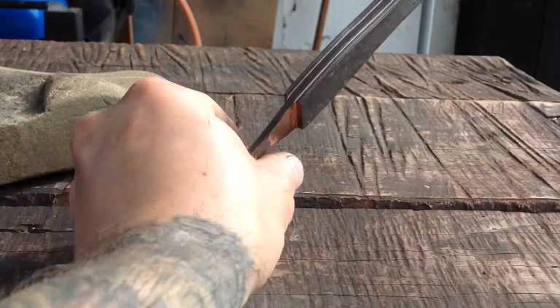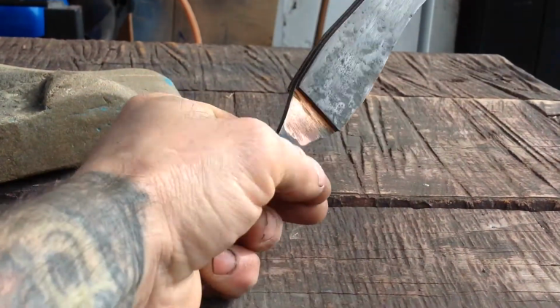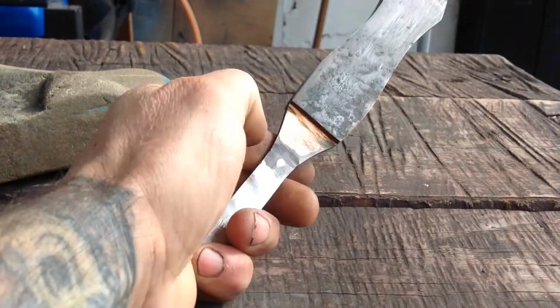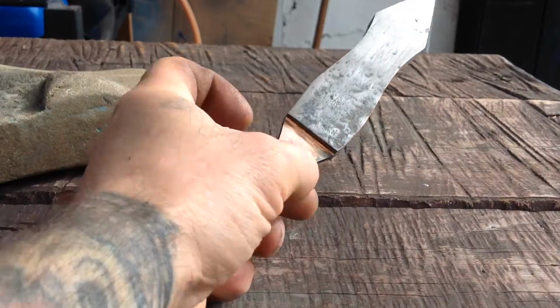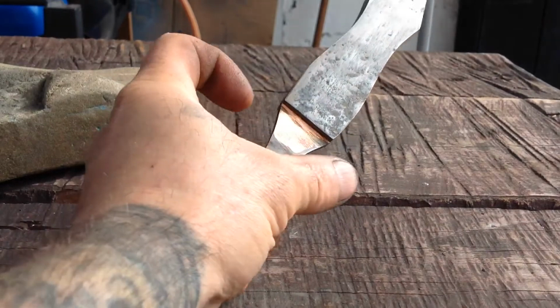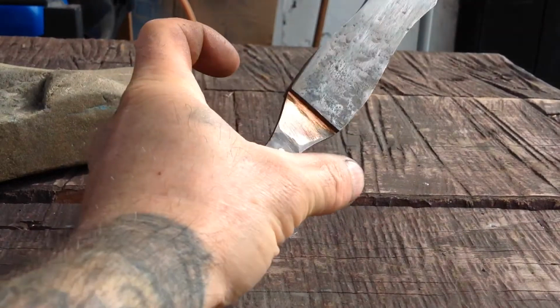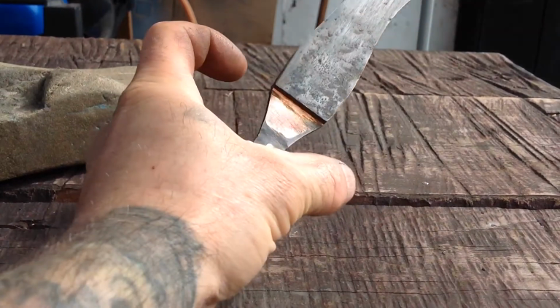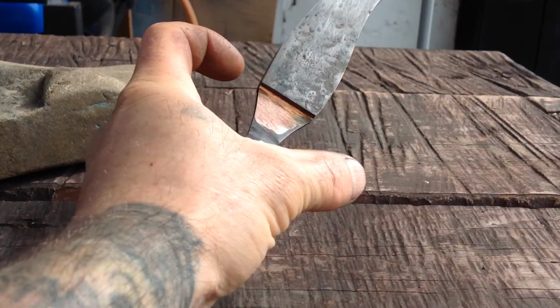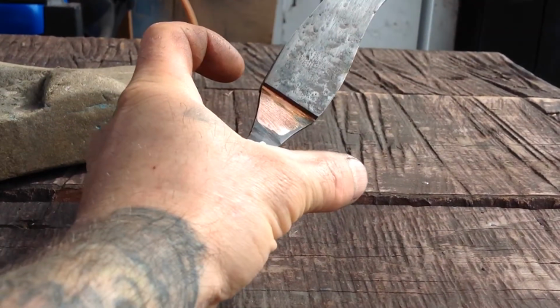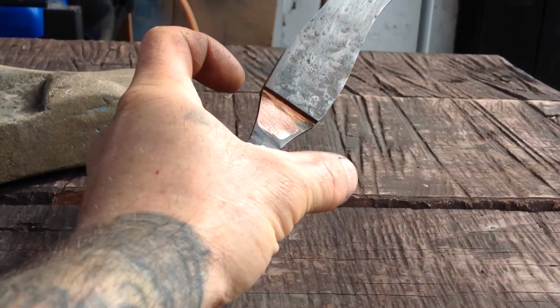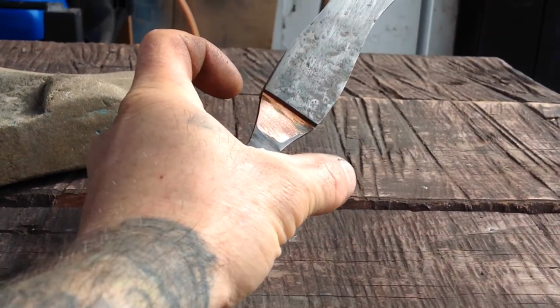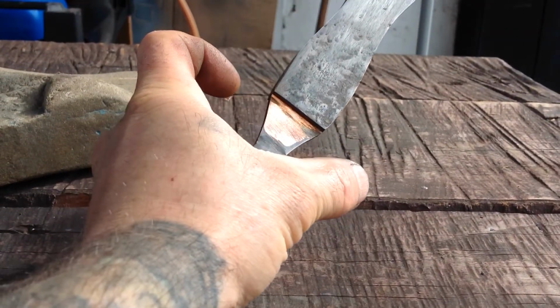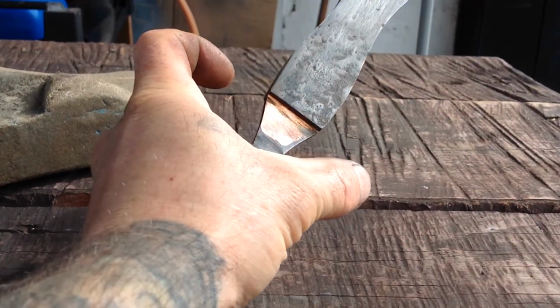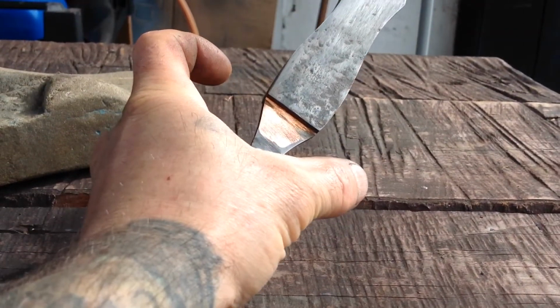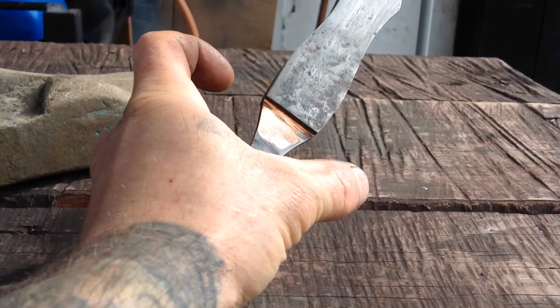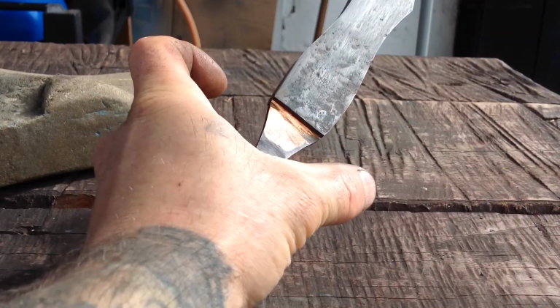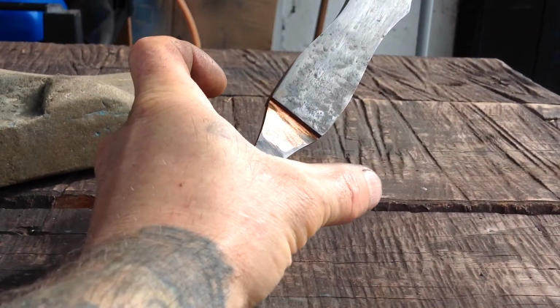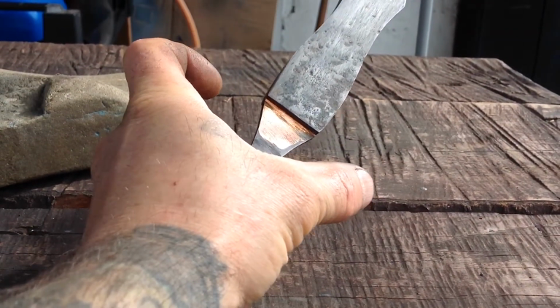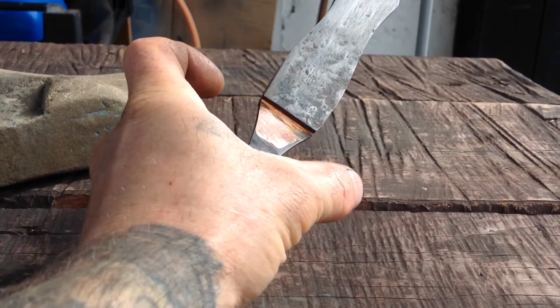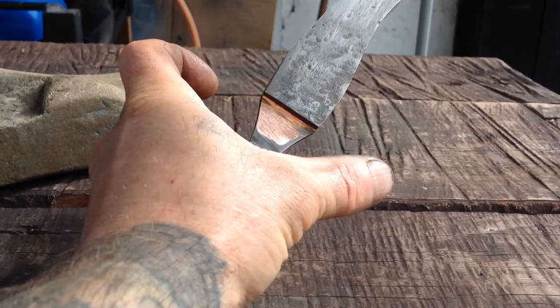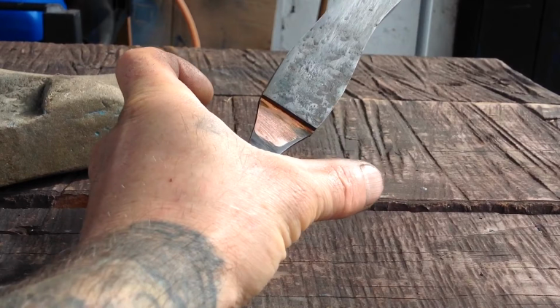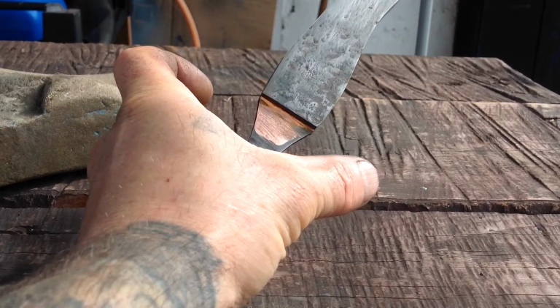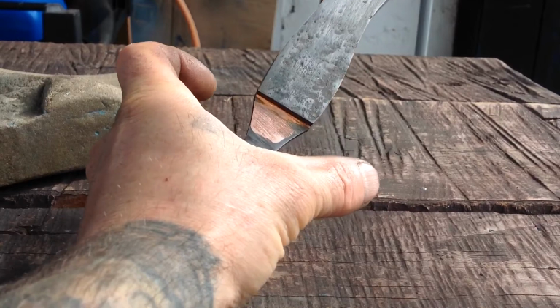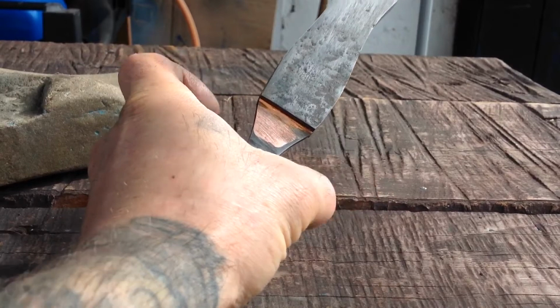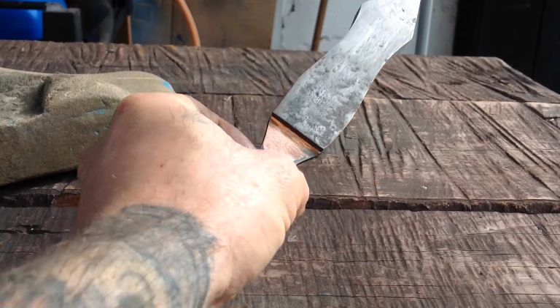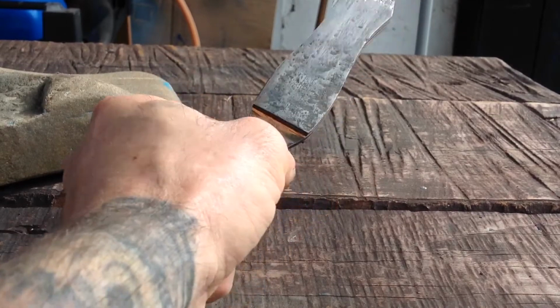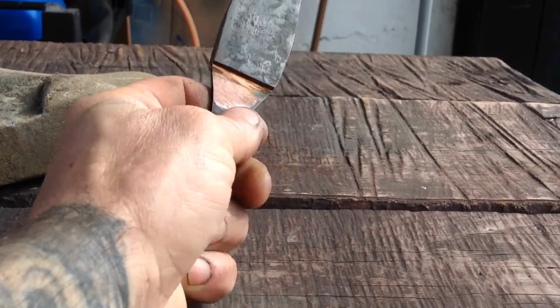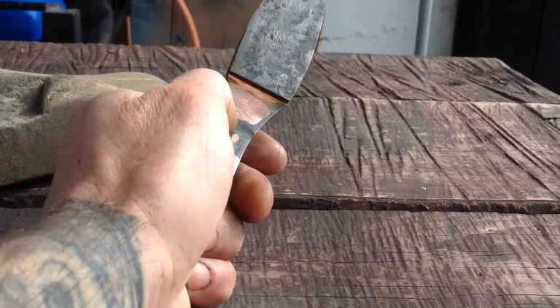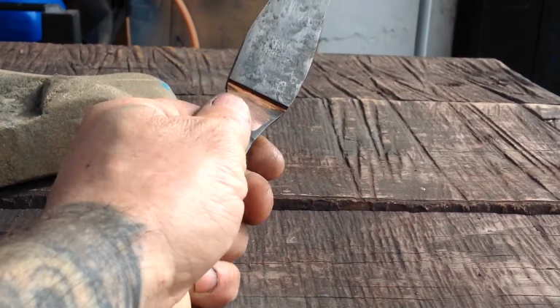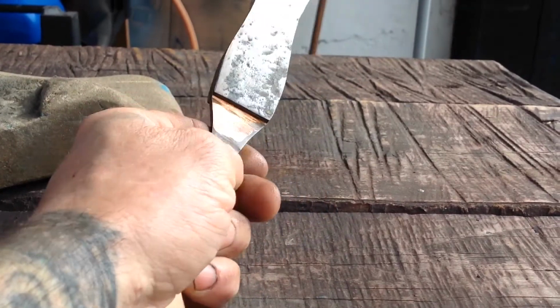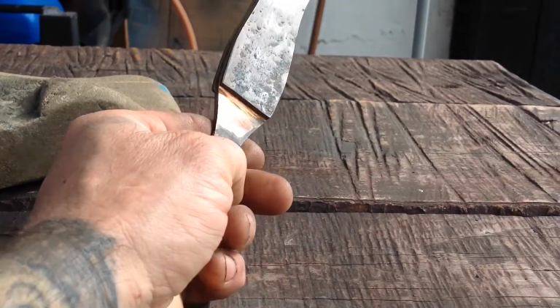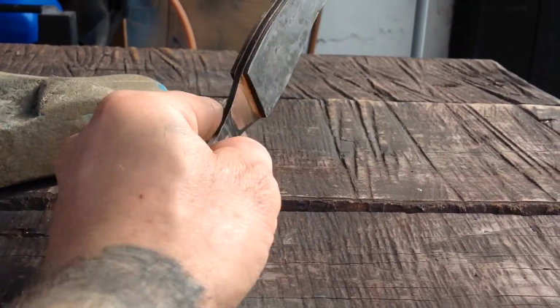I'm going to have a big brass guard. I got a piece of brass that's like two inches wide by eight inches long by an inch thick, so I can make a lot of bolsters out of that.